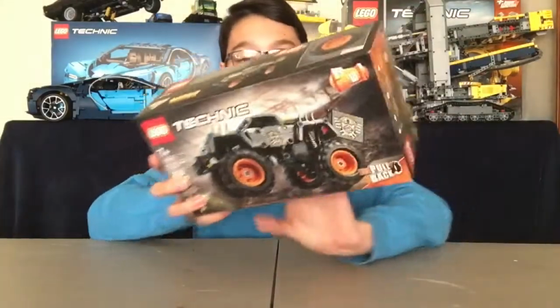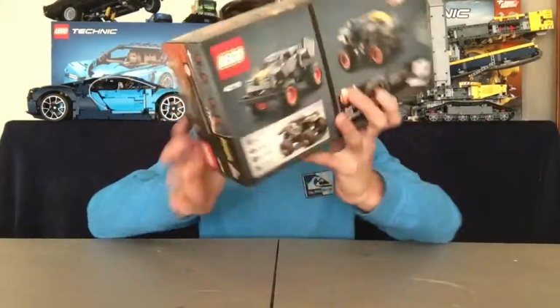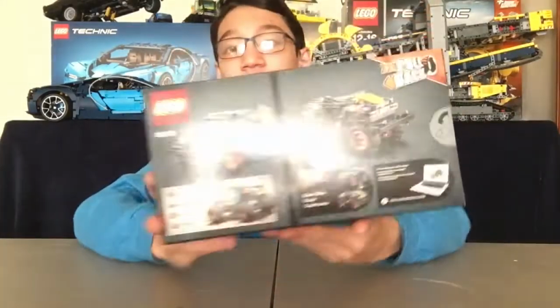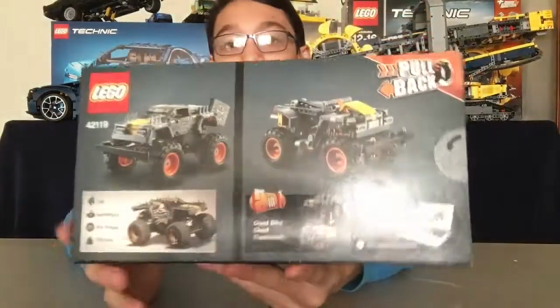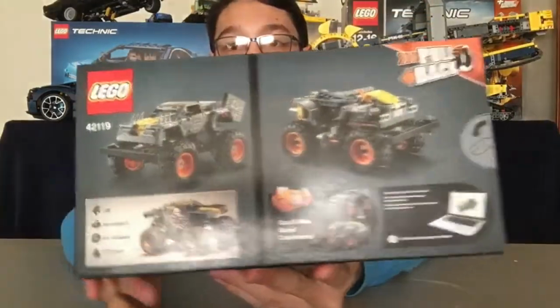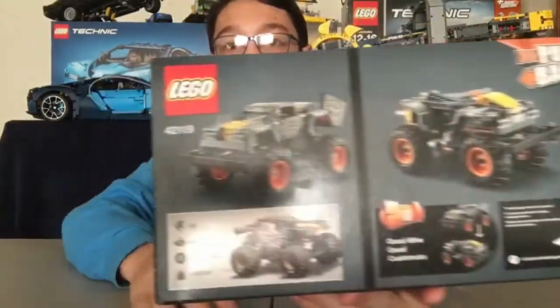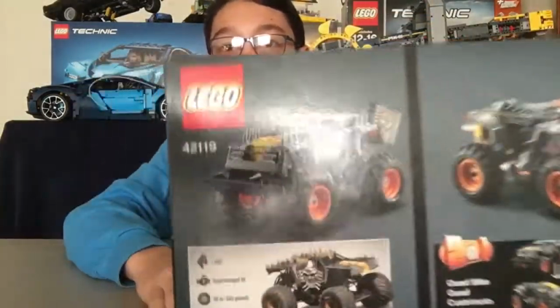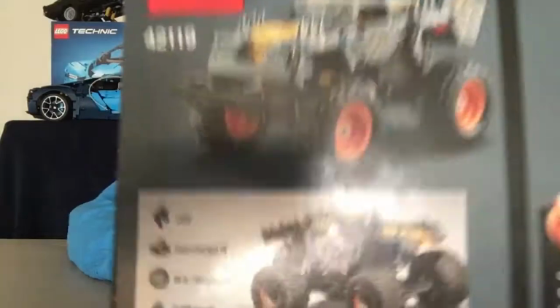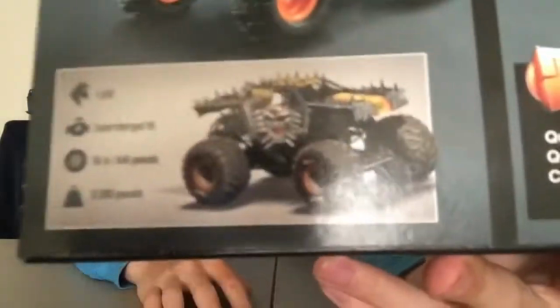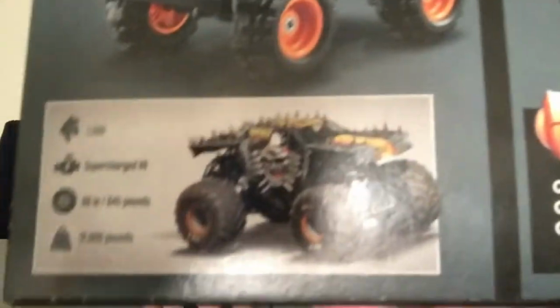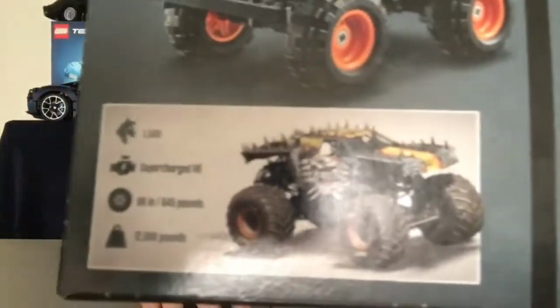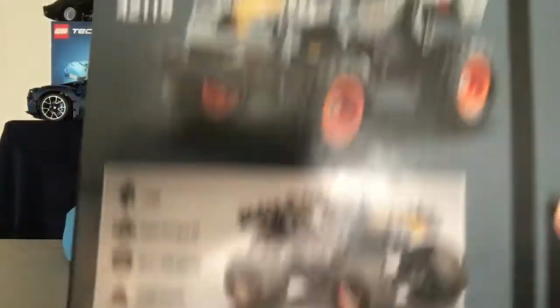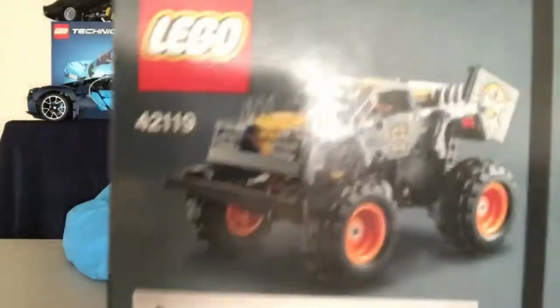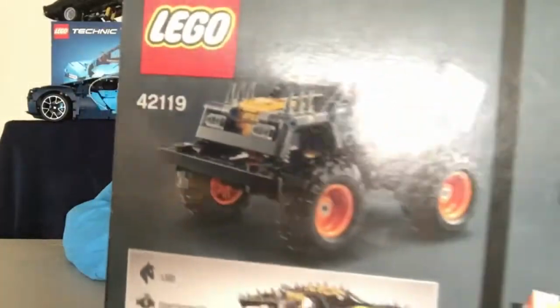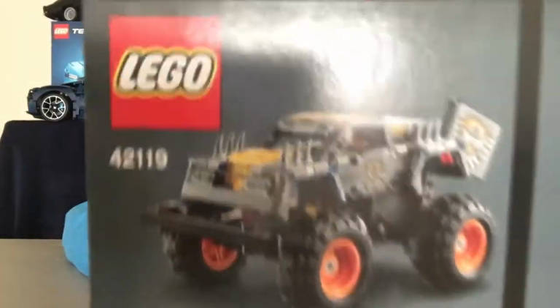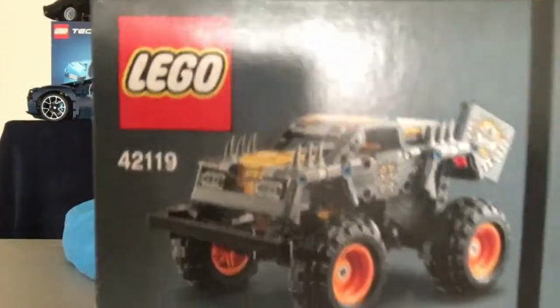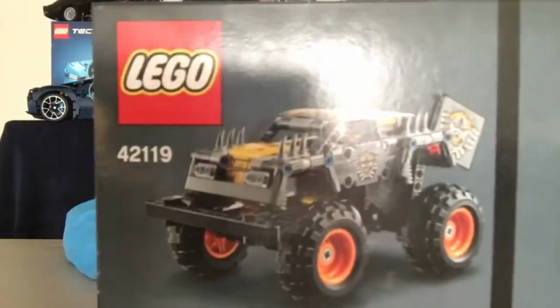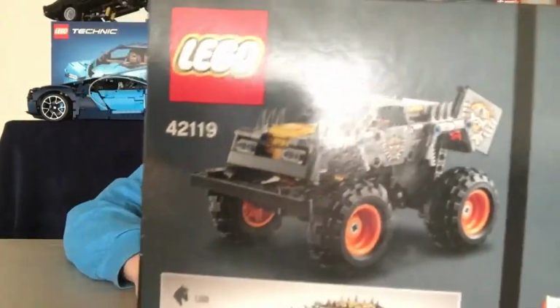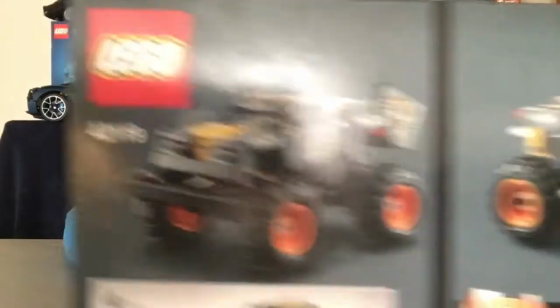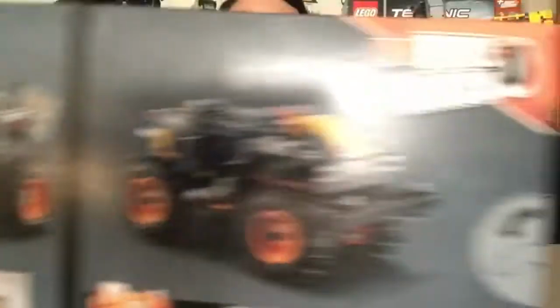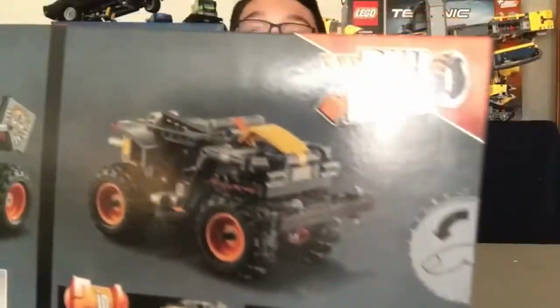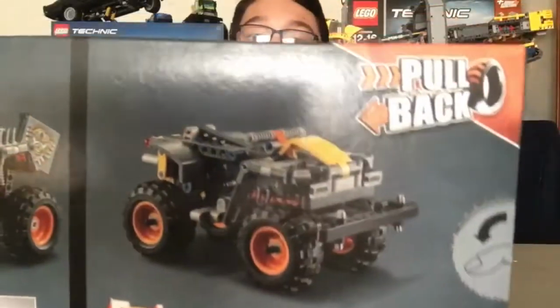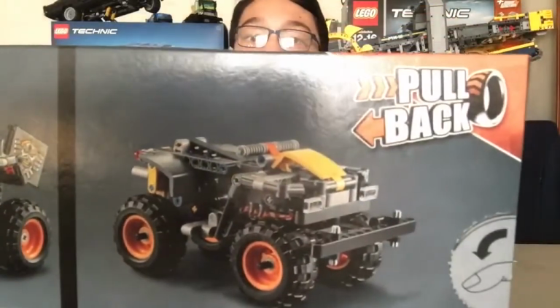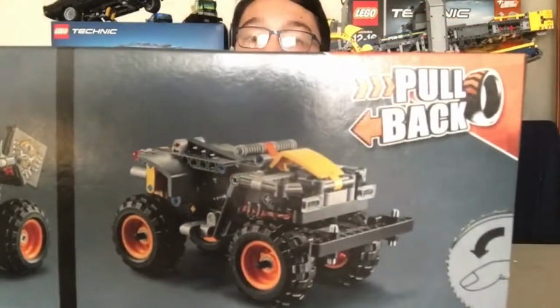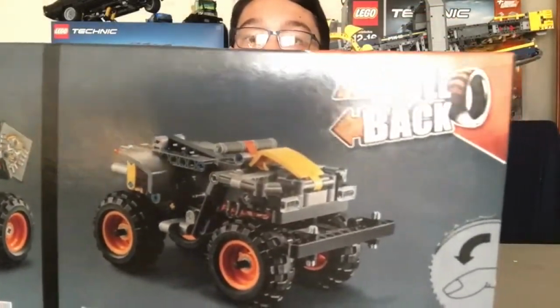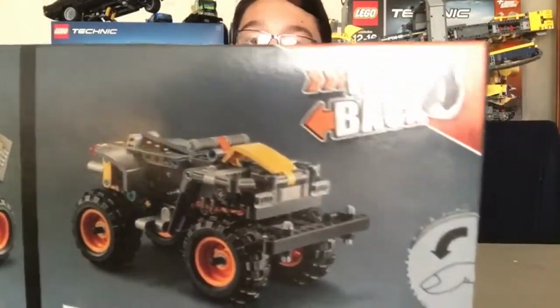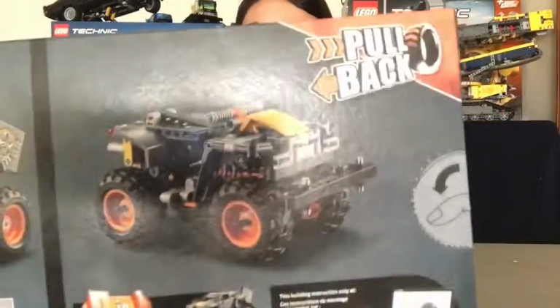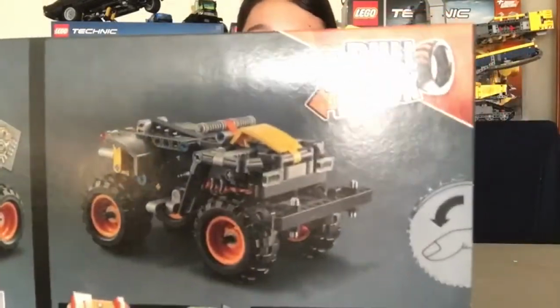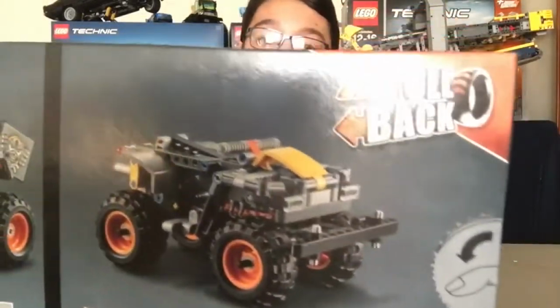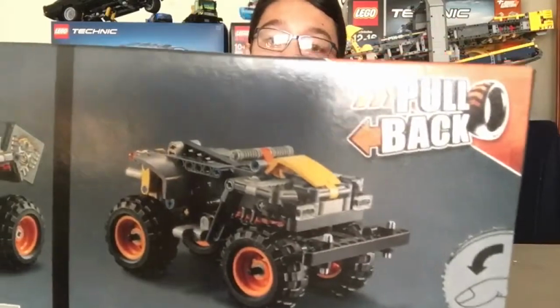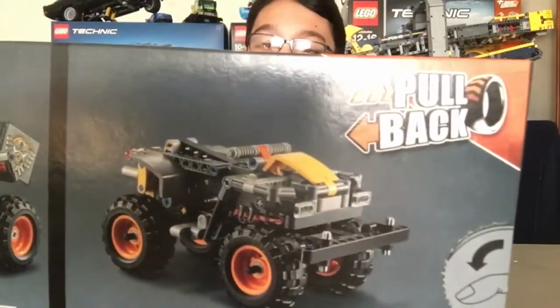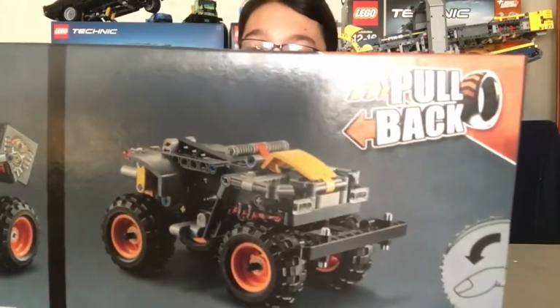On the back you can see the real monster truck, the LEGO Technic monster truck, and the B model of the Monster Jam Max-D.